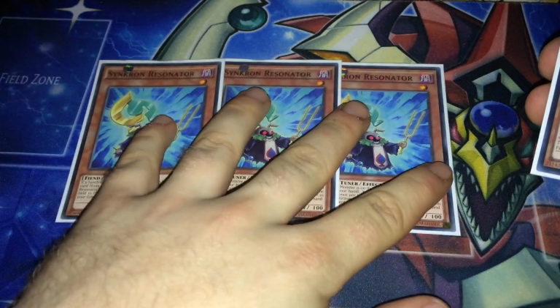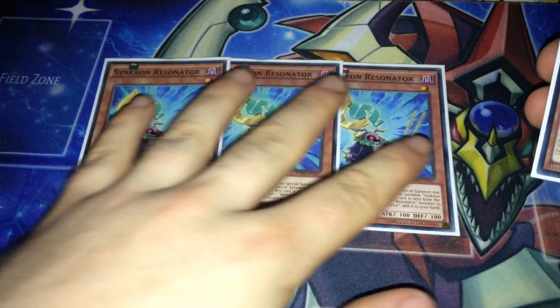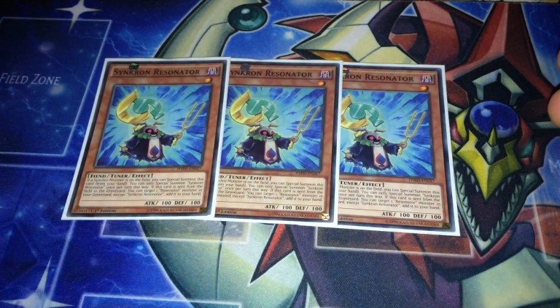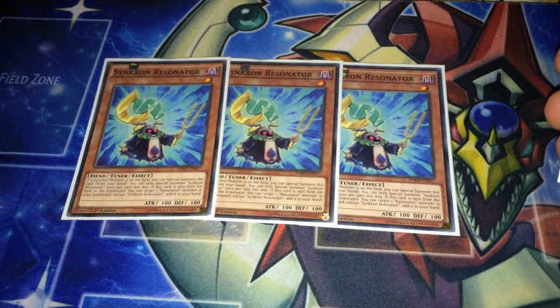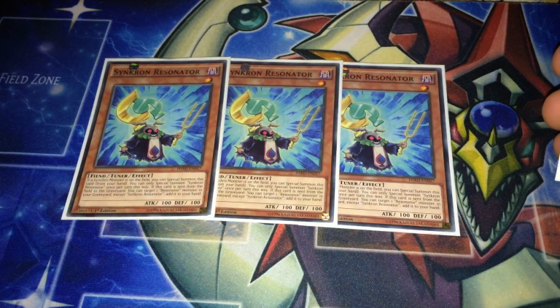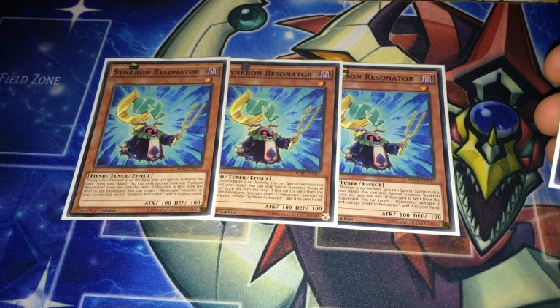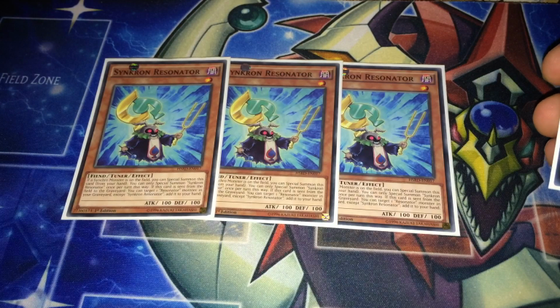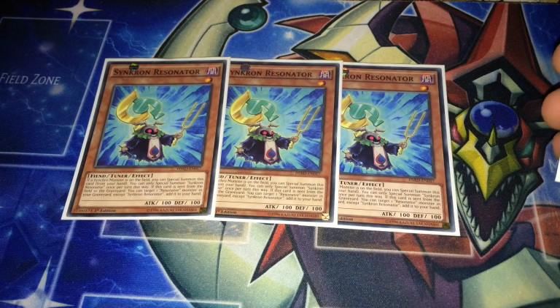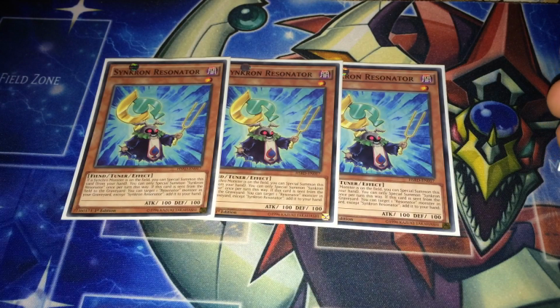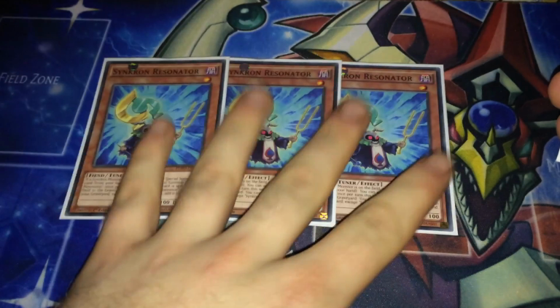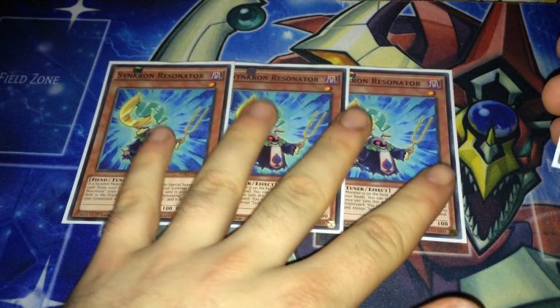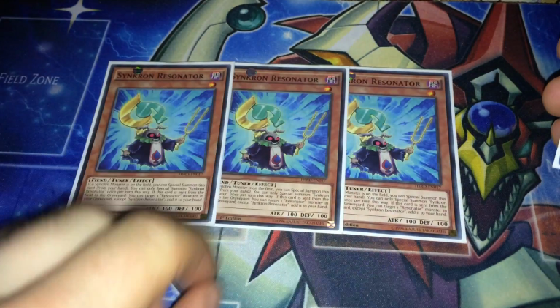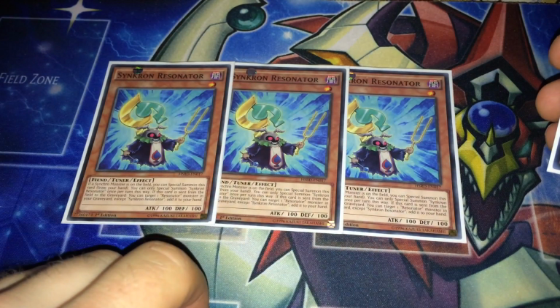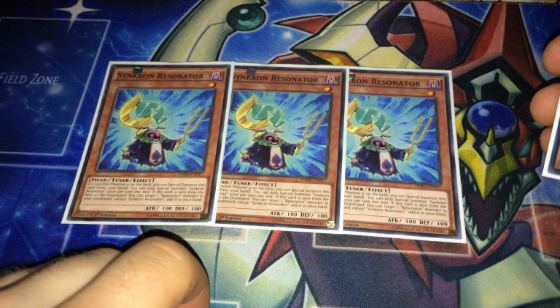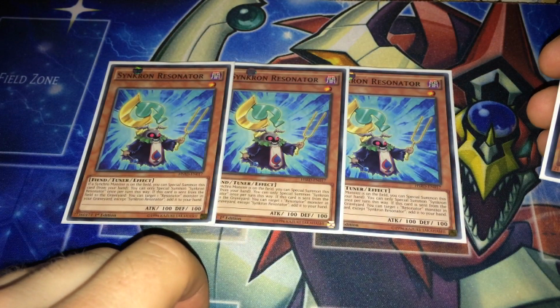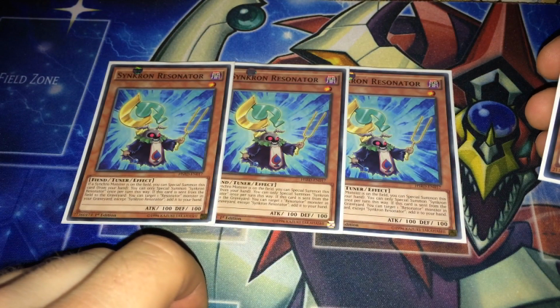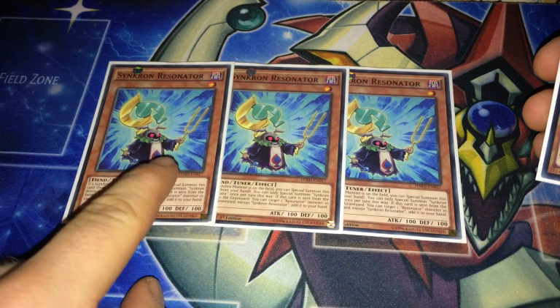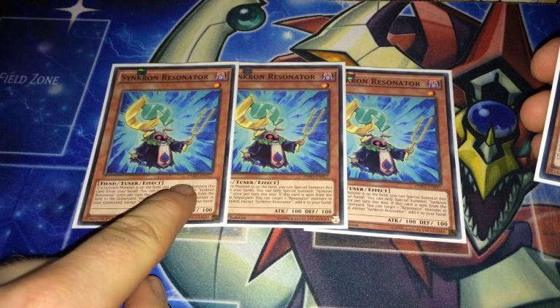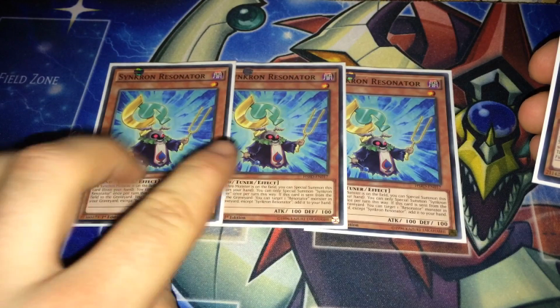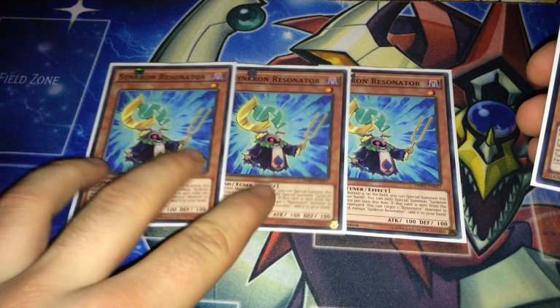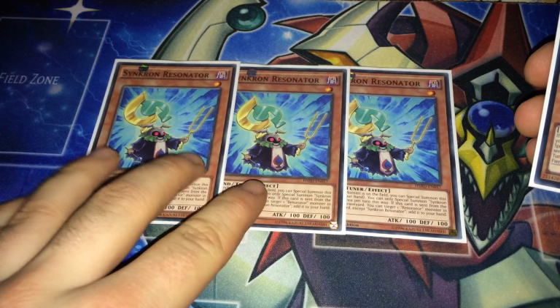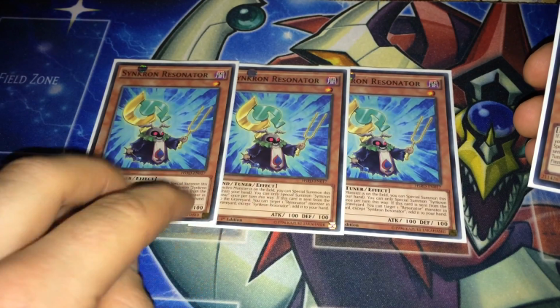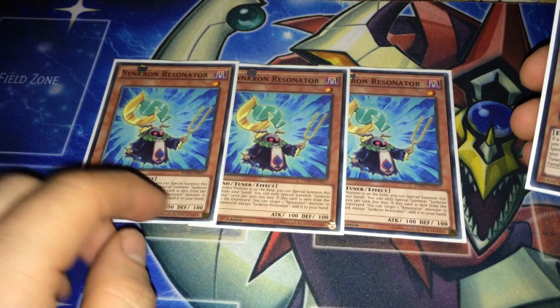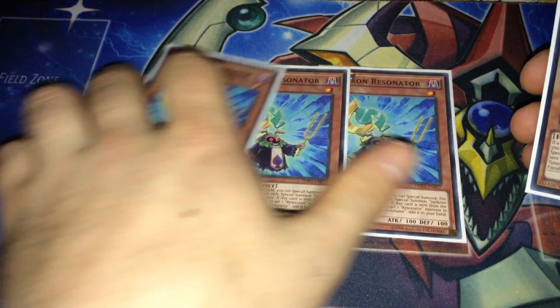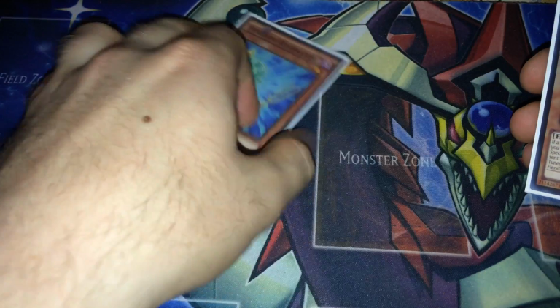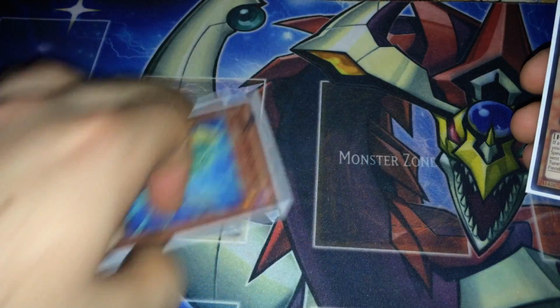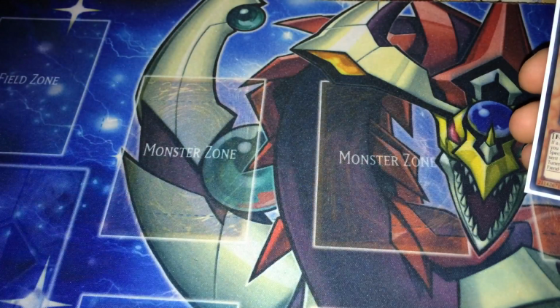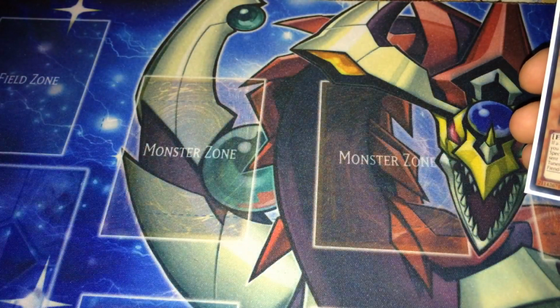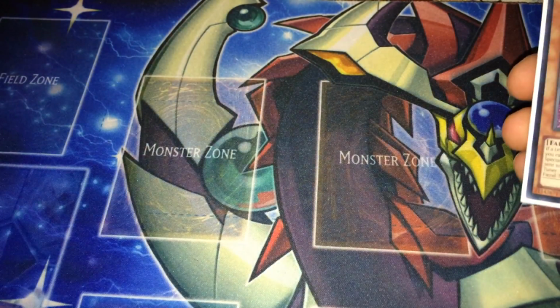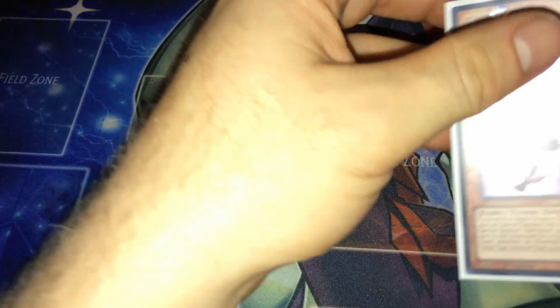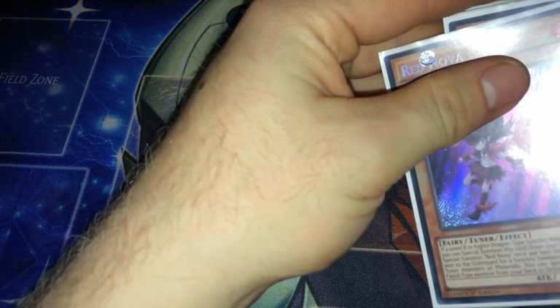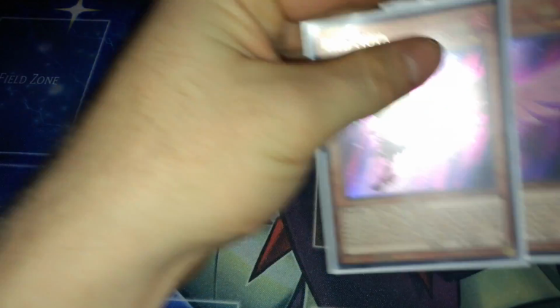The second best is Synchron Resonator. You can special summon it if you control a synchro monster, and also if this card is used as synchro material, you can bring back a Resonator from the graveyard to your hand — so you reuse all of them.